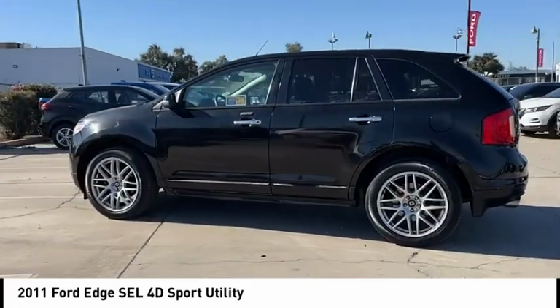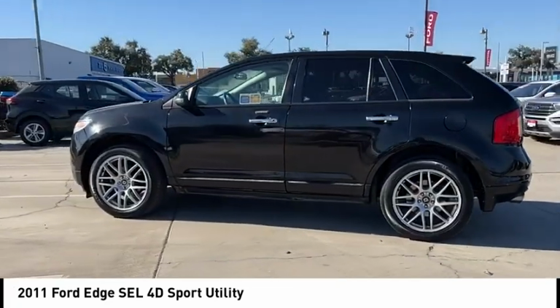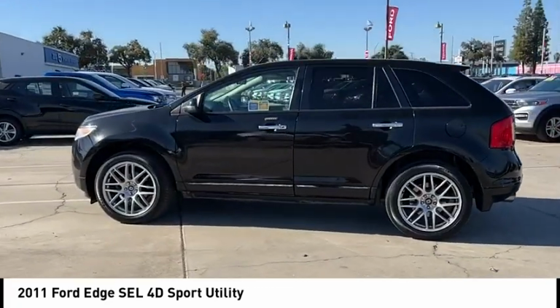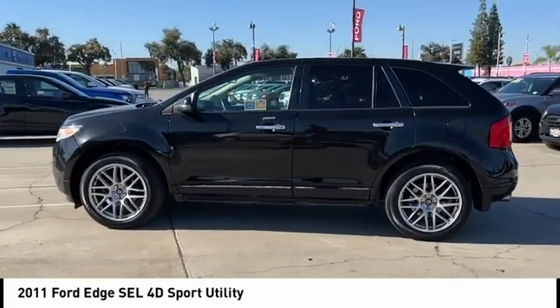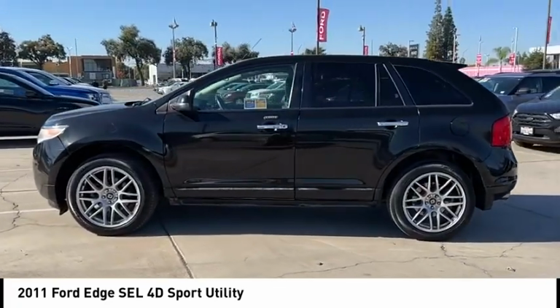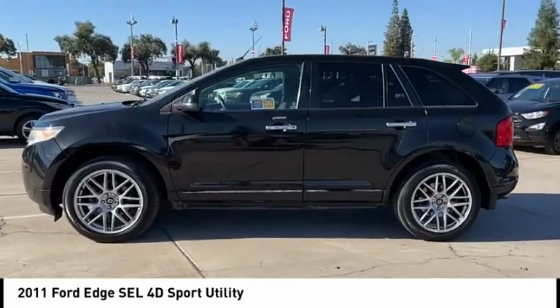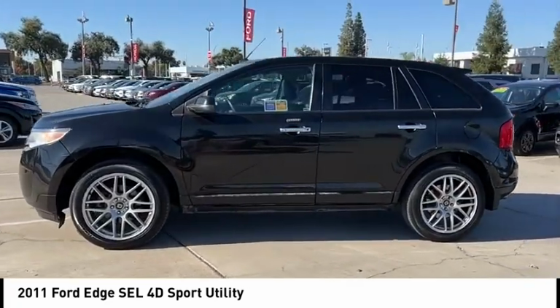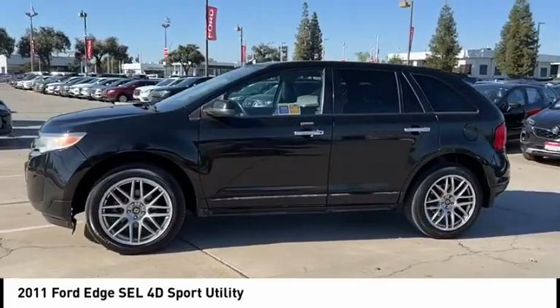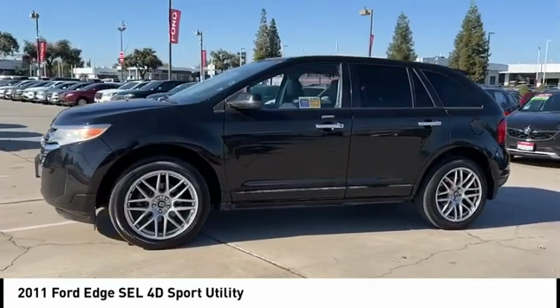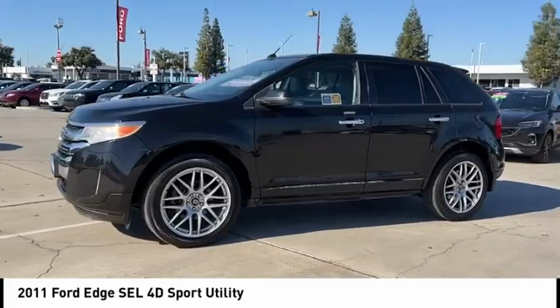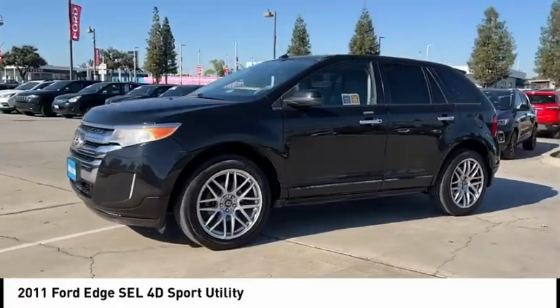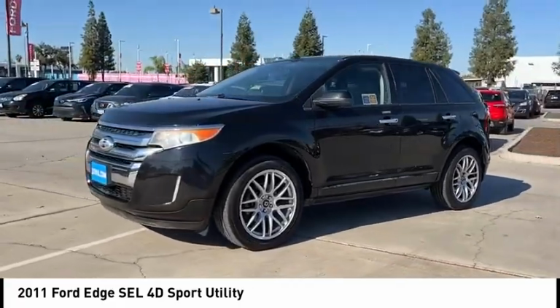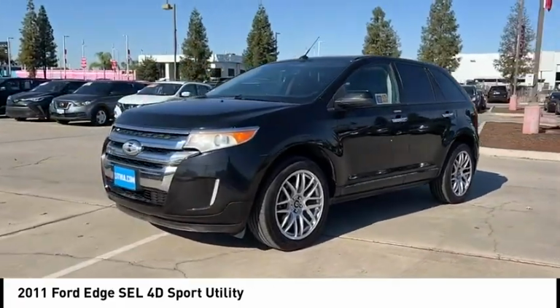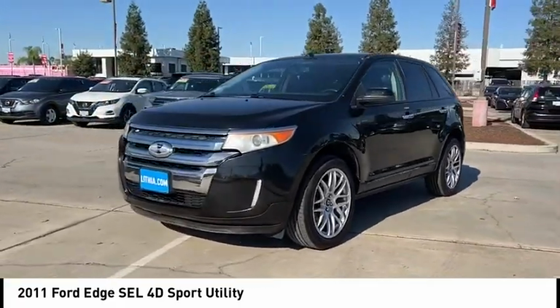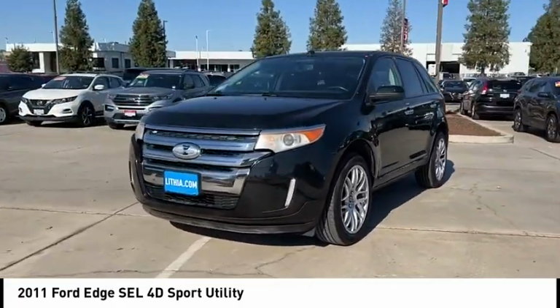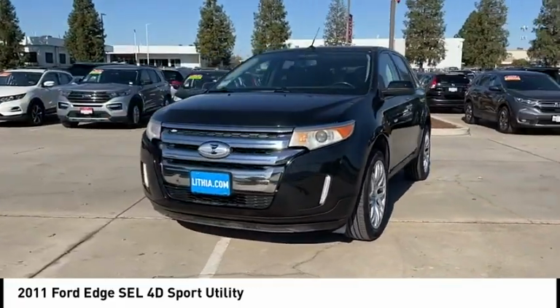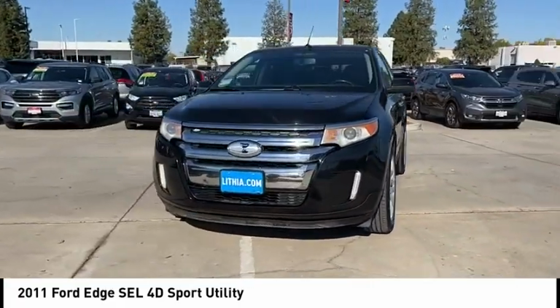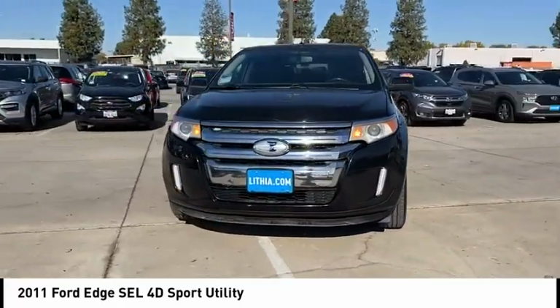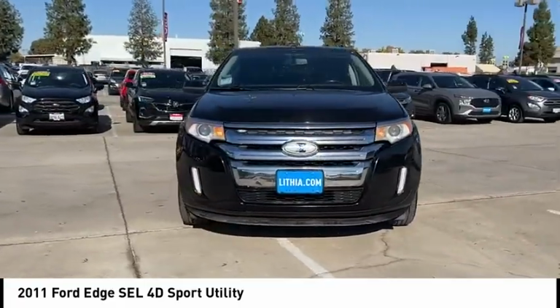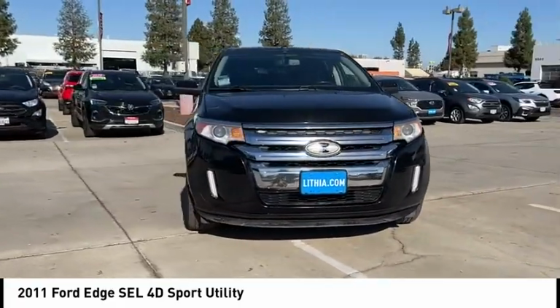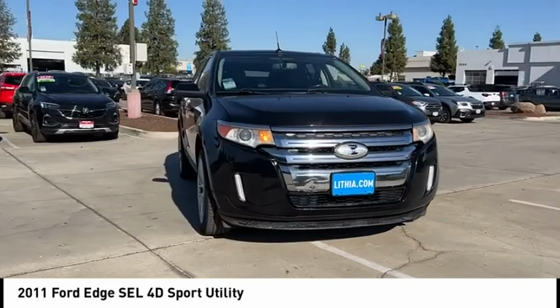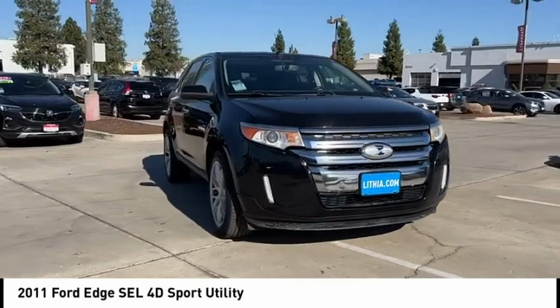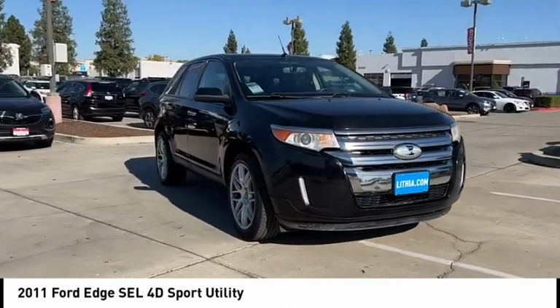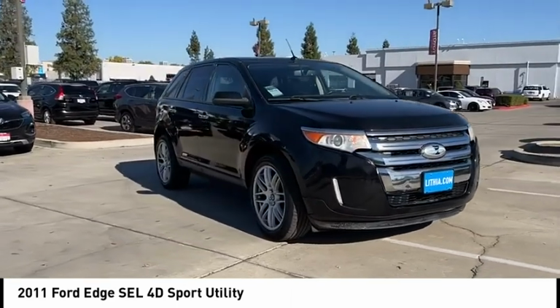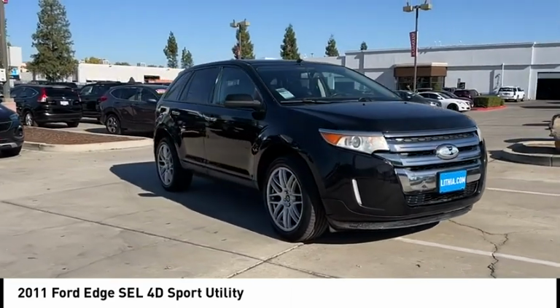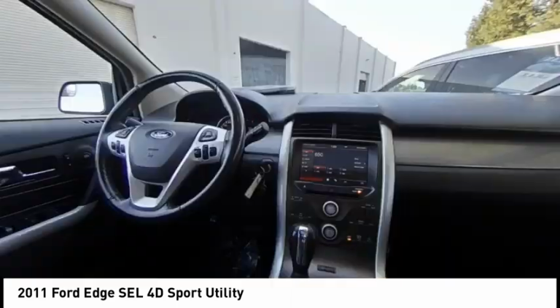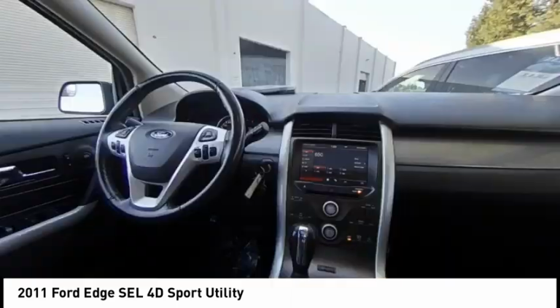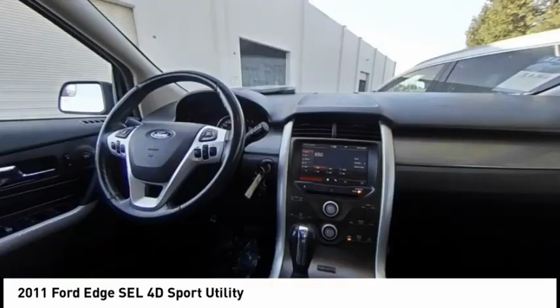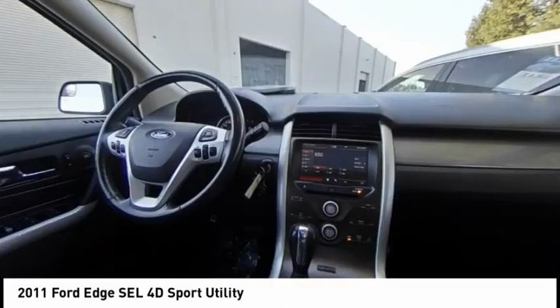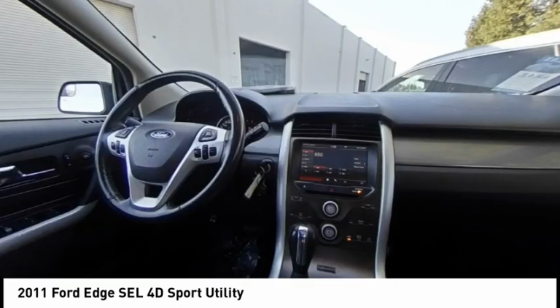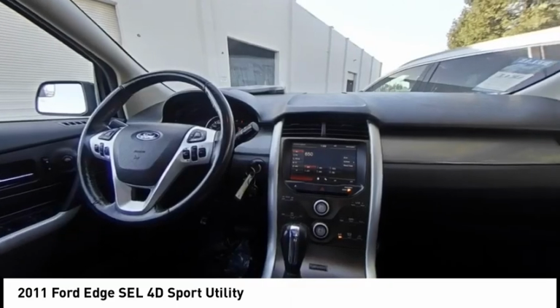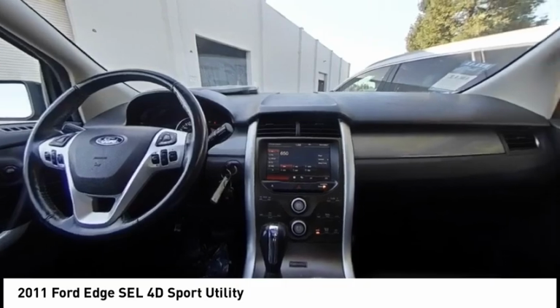Electronic stability control. Alloy wheels. Rear spoiler. Brake assist. Traction control. Remote keyless entry. Four wheel disc brakes. Speed control. Rear window defroster. Rear window wiper. Come see the car for yourself.